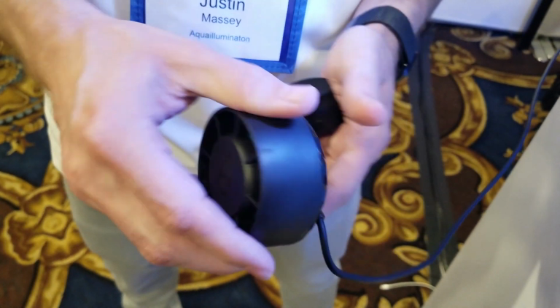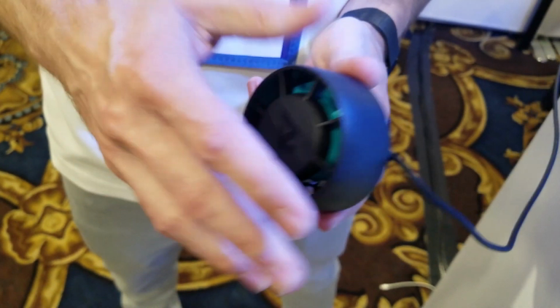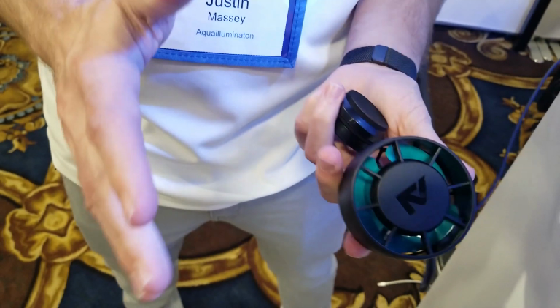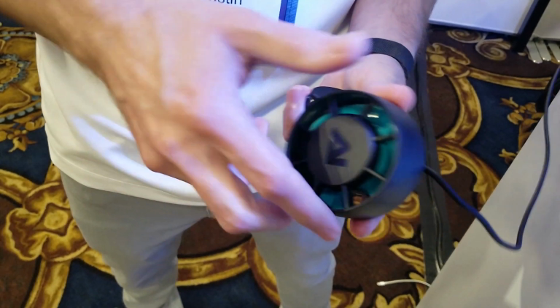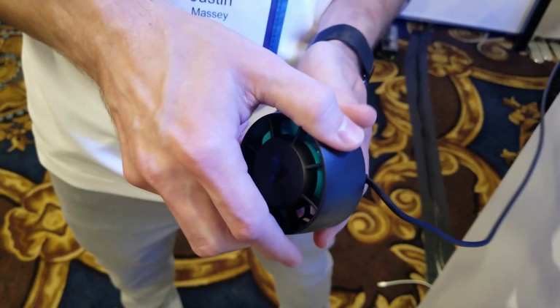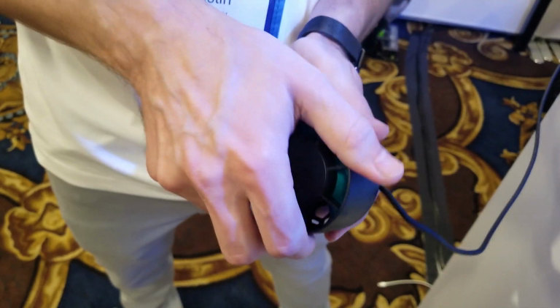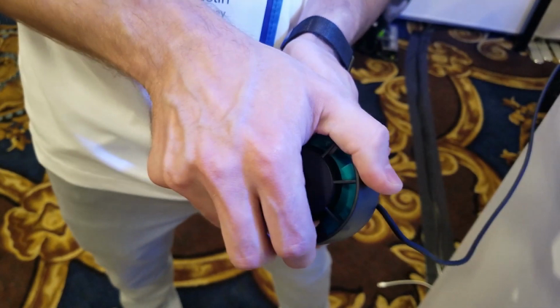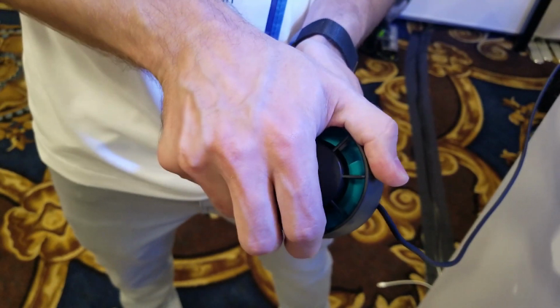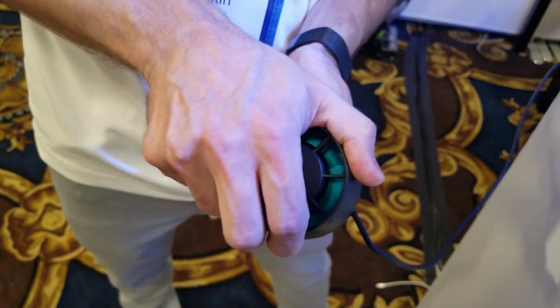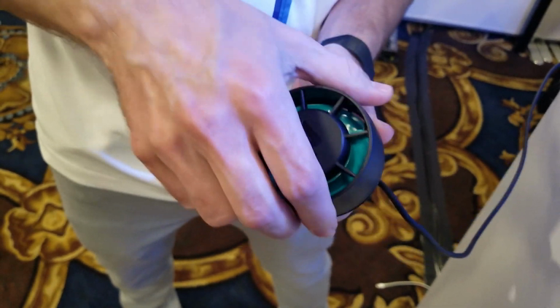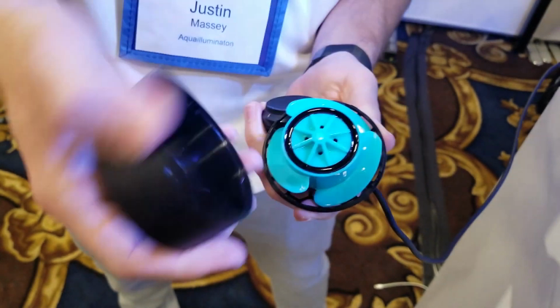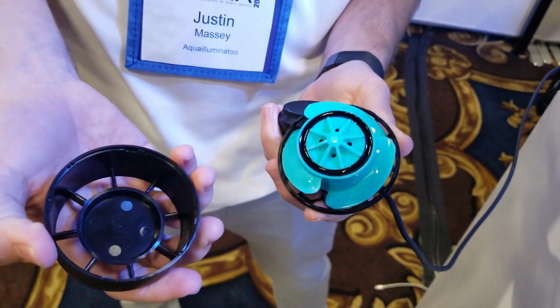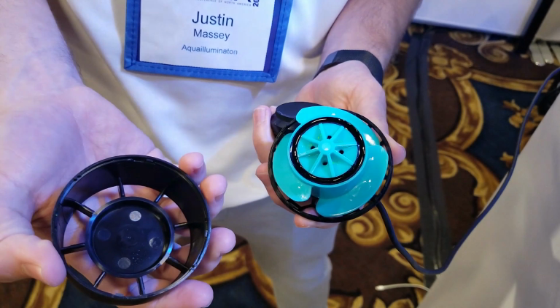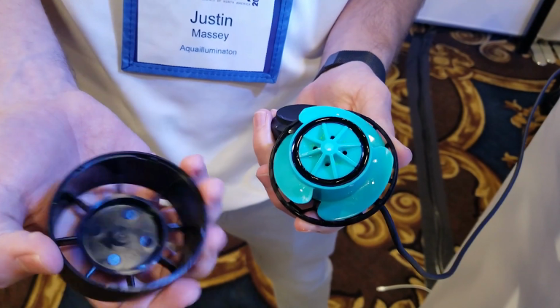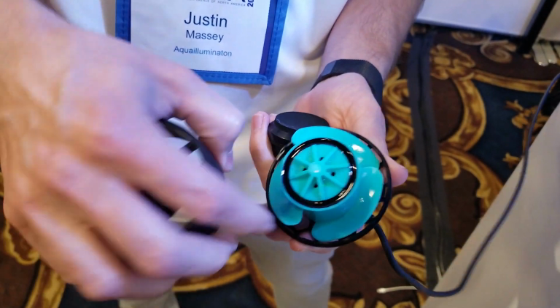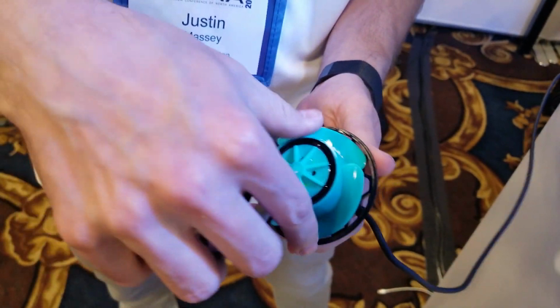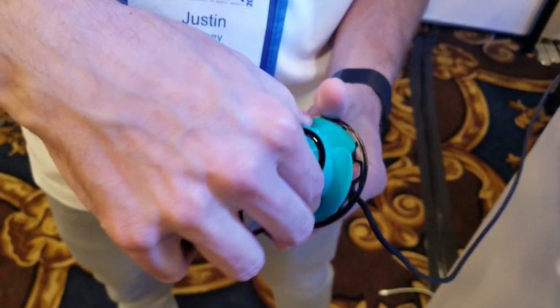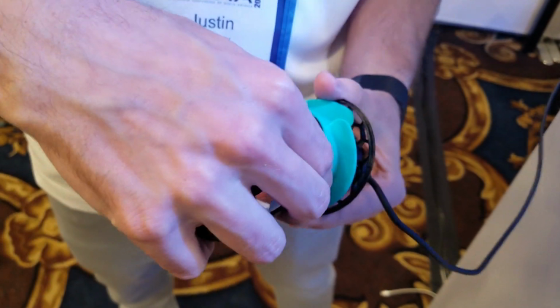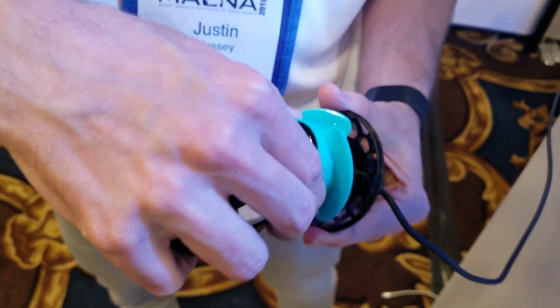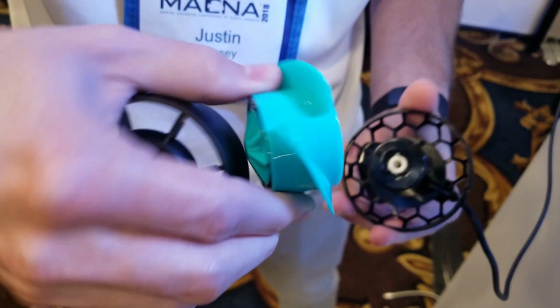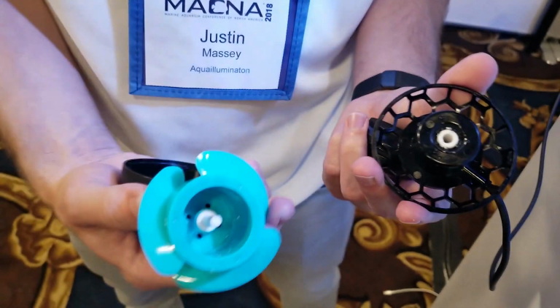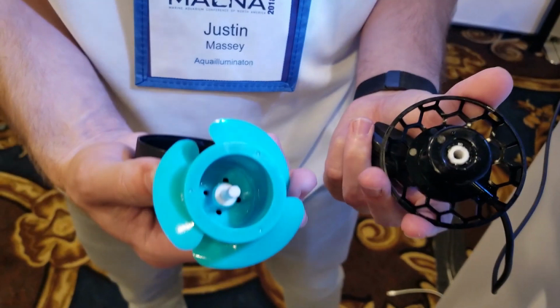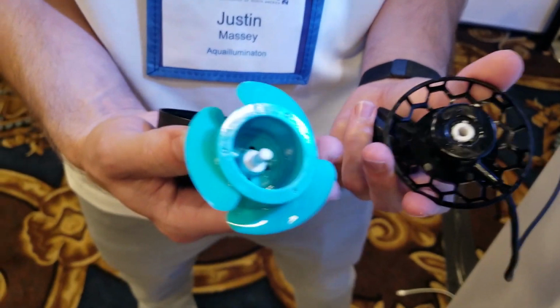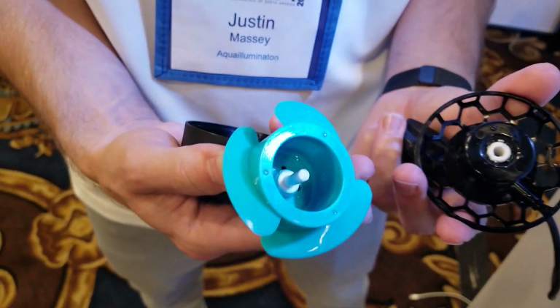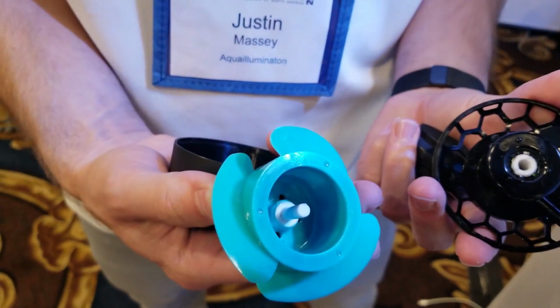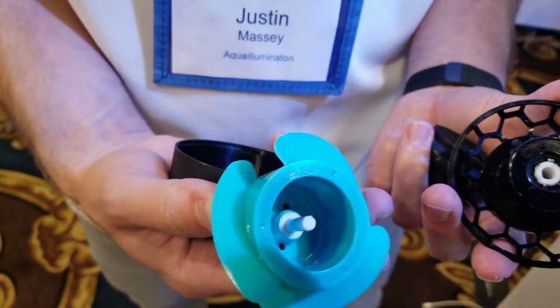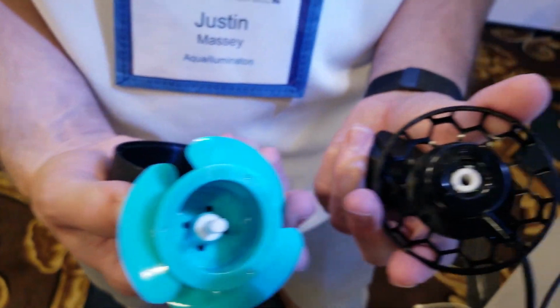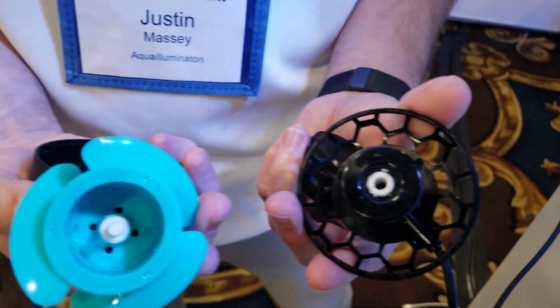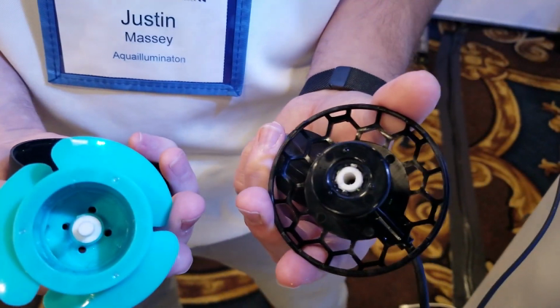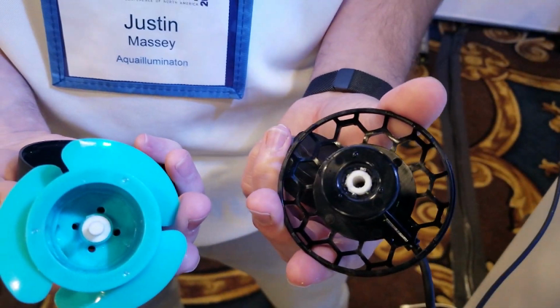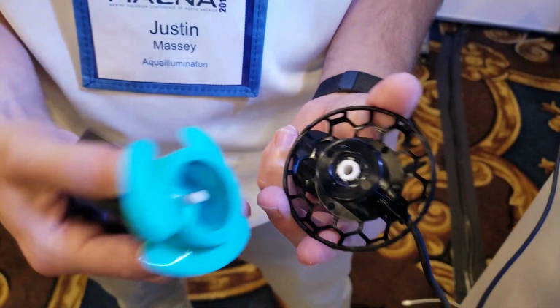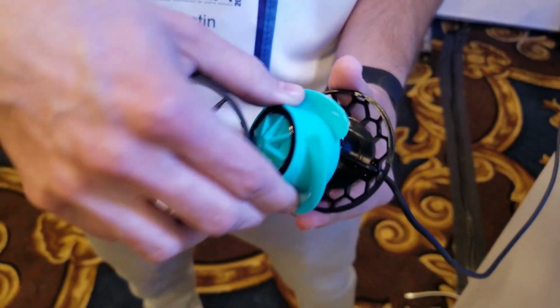The pump is super easy to disassemble. Just take the cover off here and it comes apart real nice and easy for cleaning. Simple.